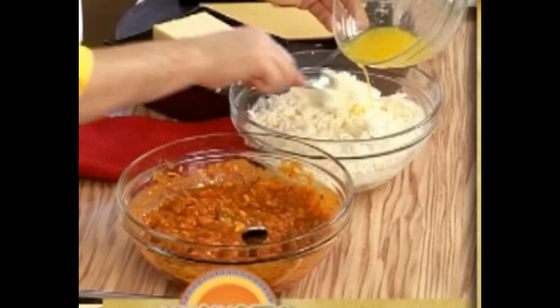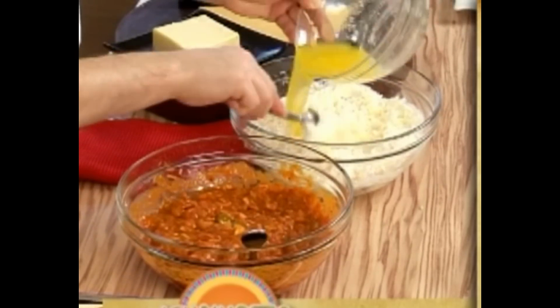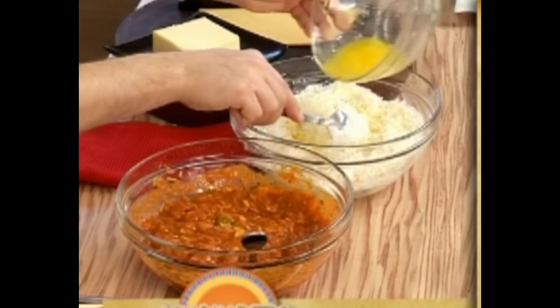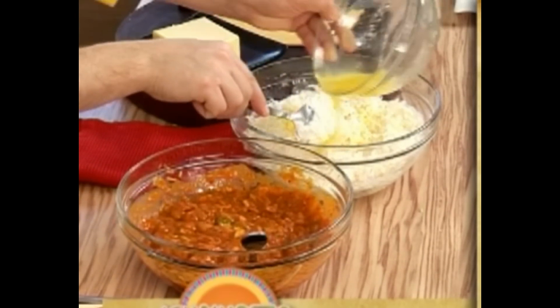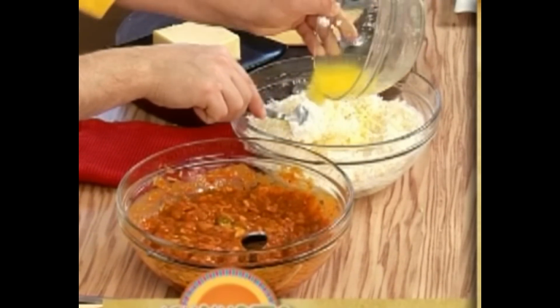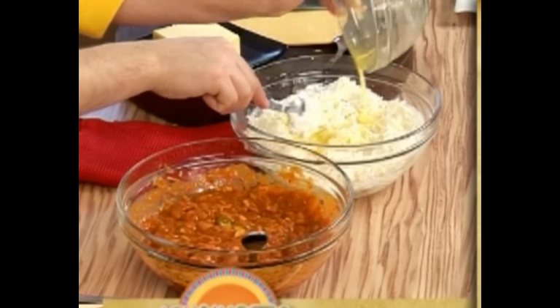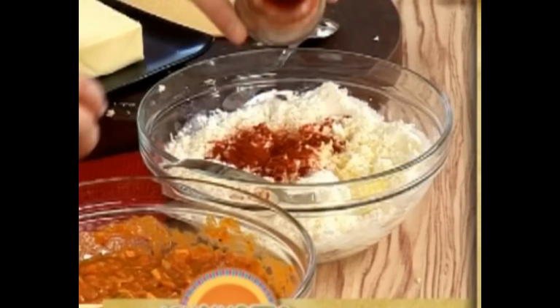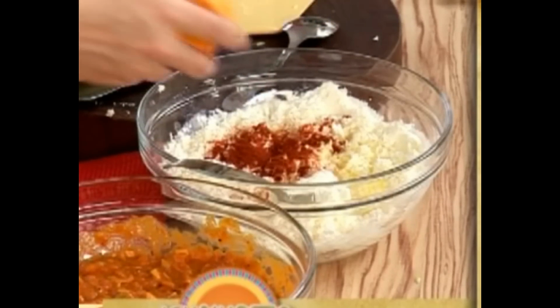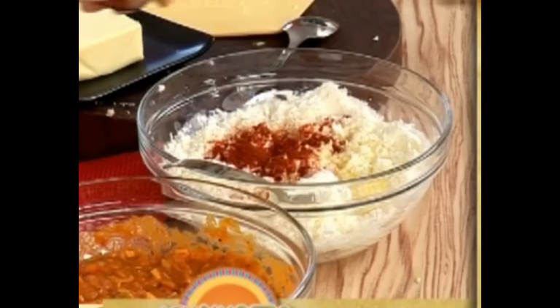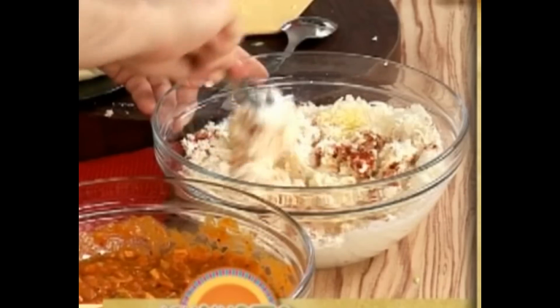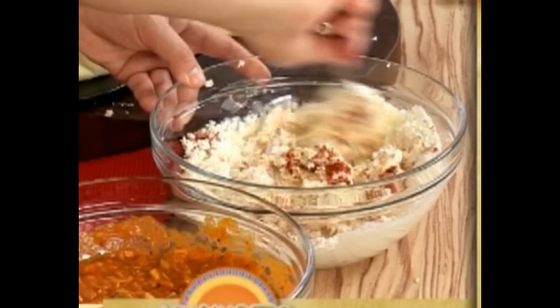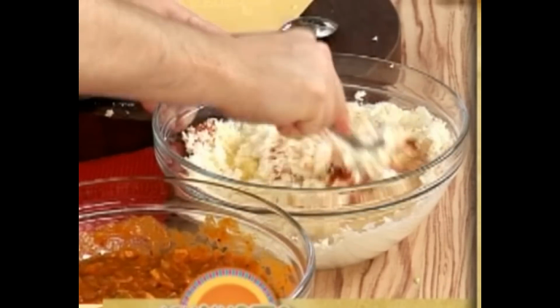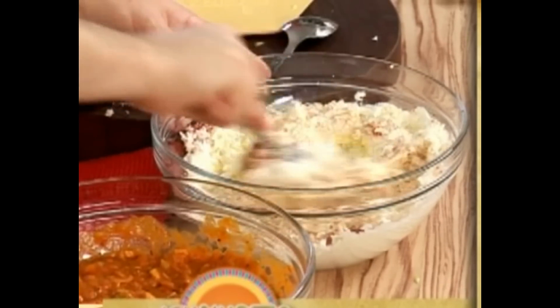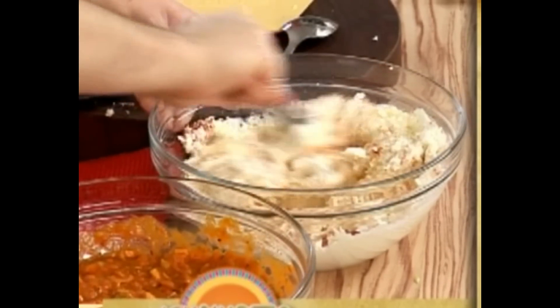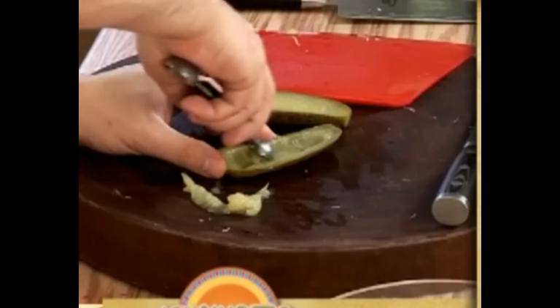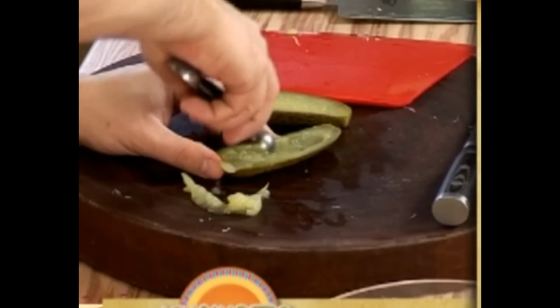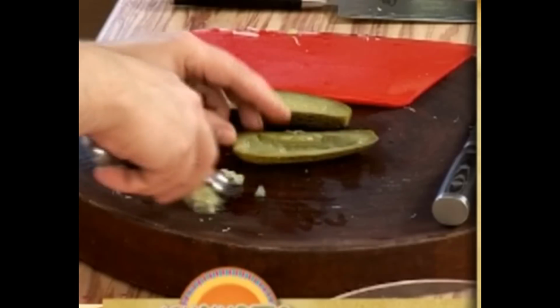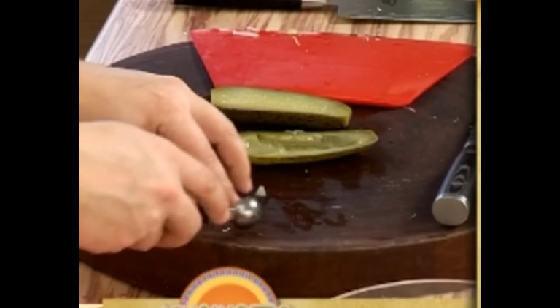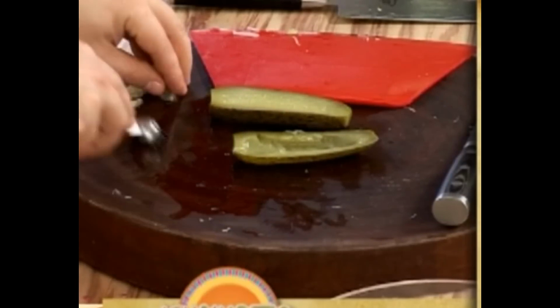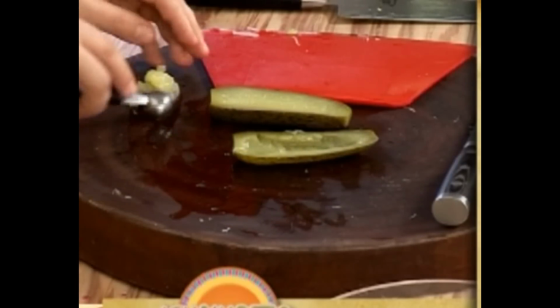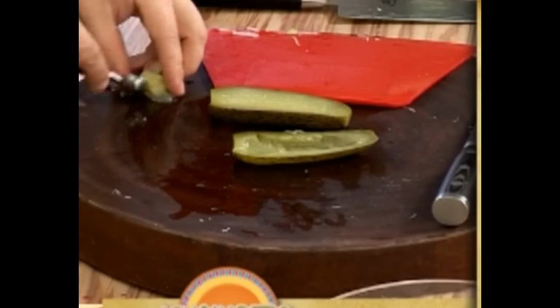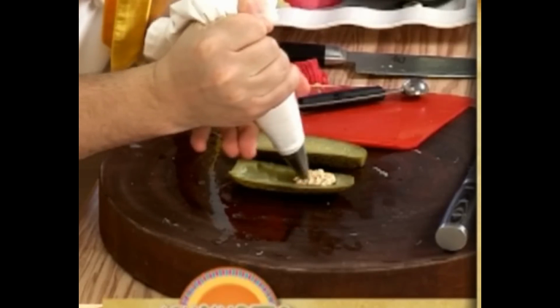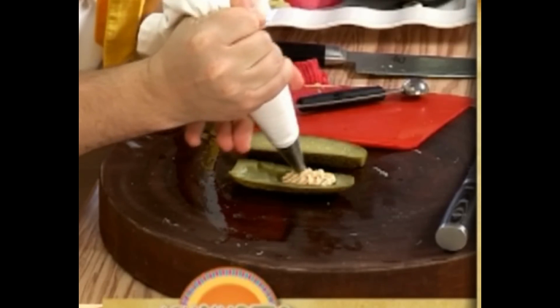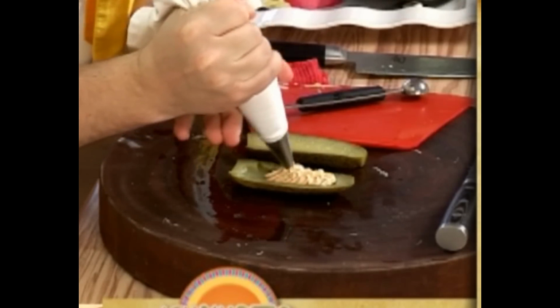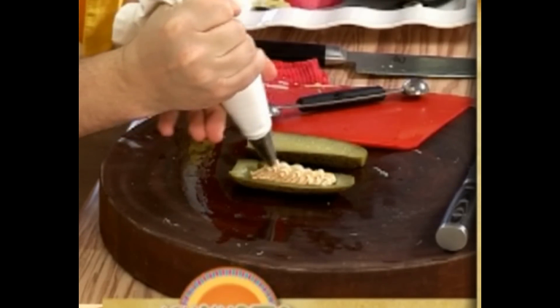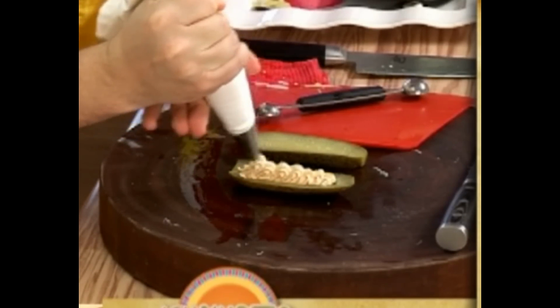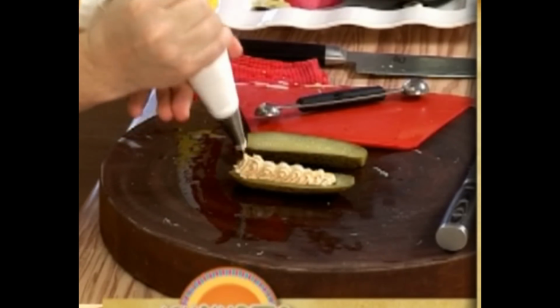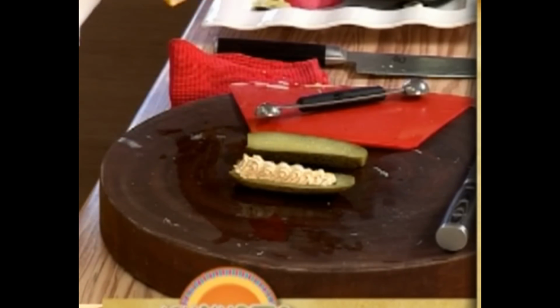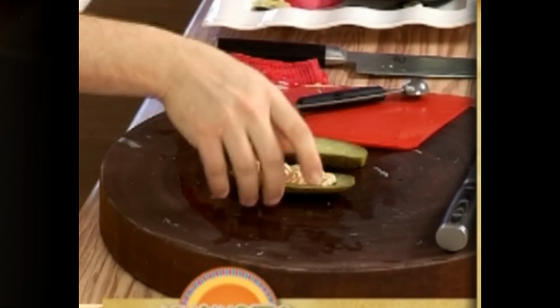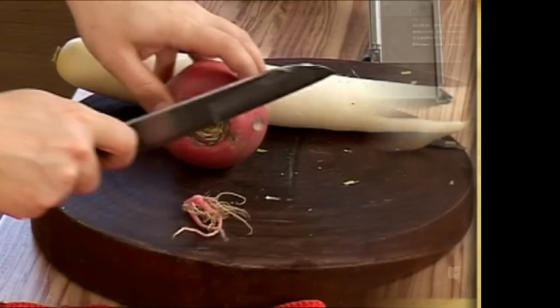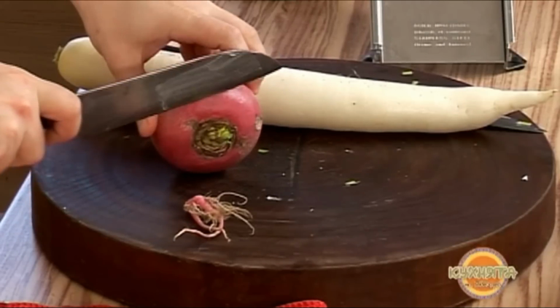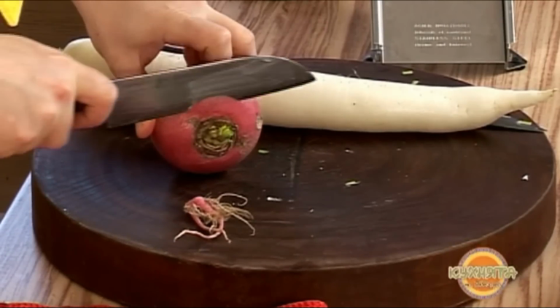We will crush the powder and mix it with a fancy cream. Then we add the powder and mix. We're going to add red pepper and mix it with black pepper. Add the powder 2-3 times, mix it with a cut and mix it with the powder.